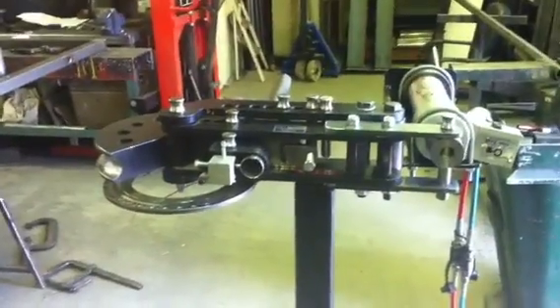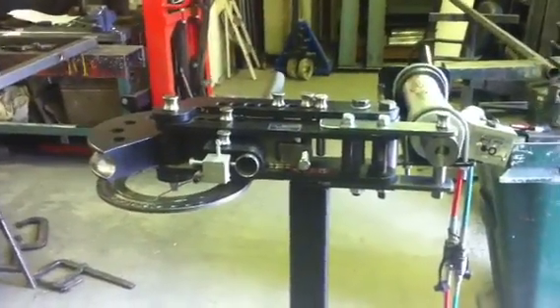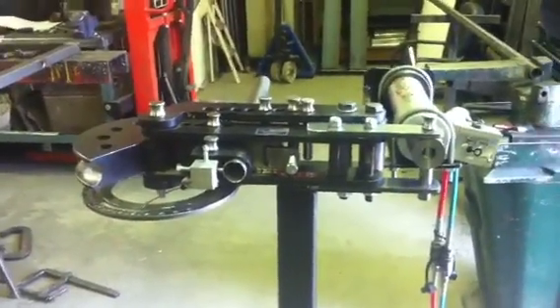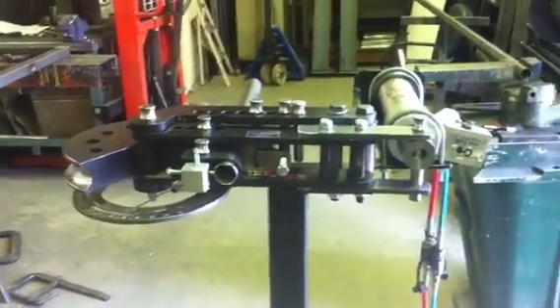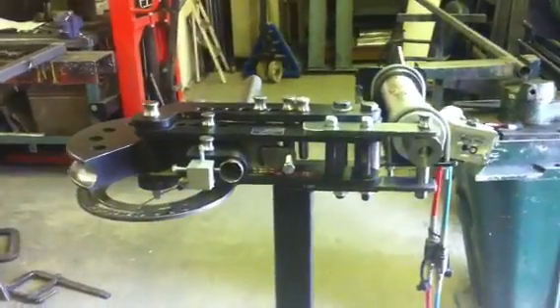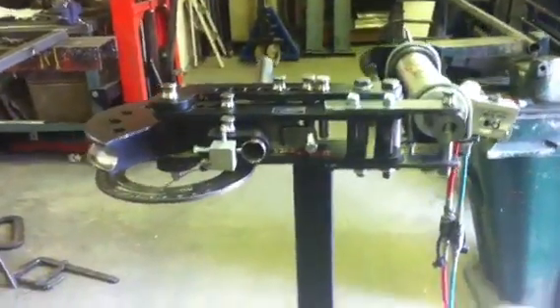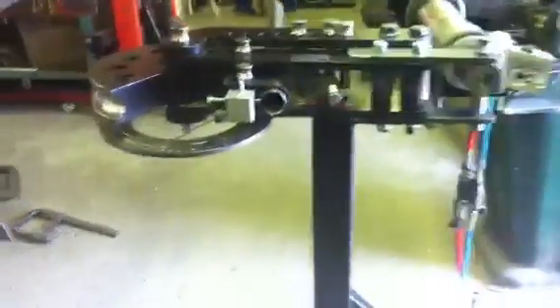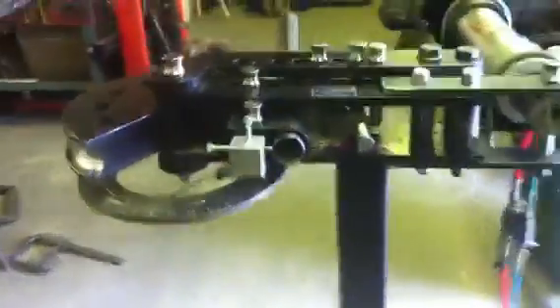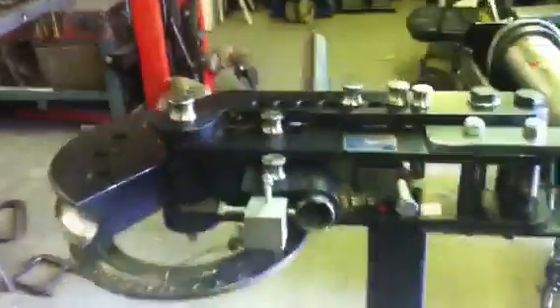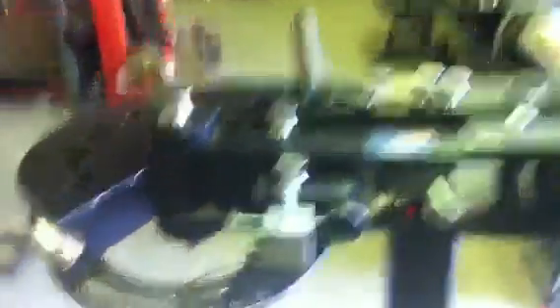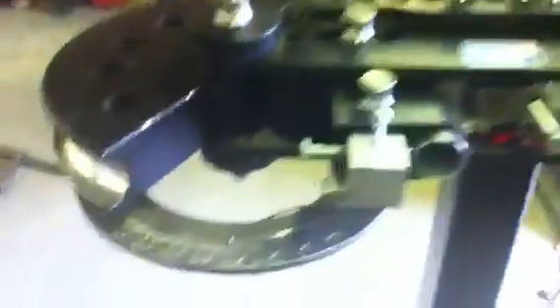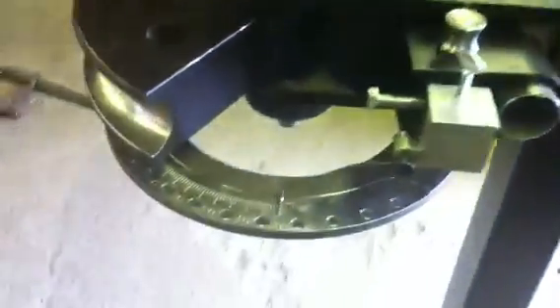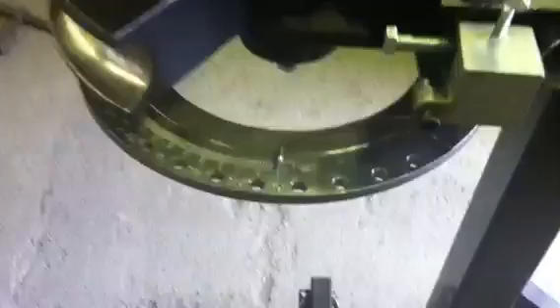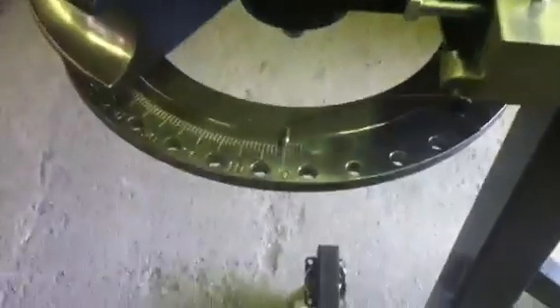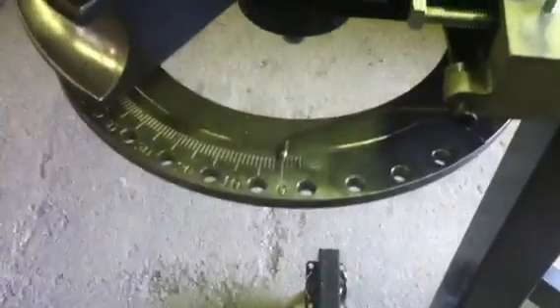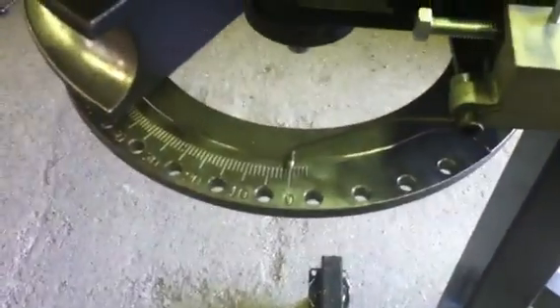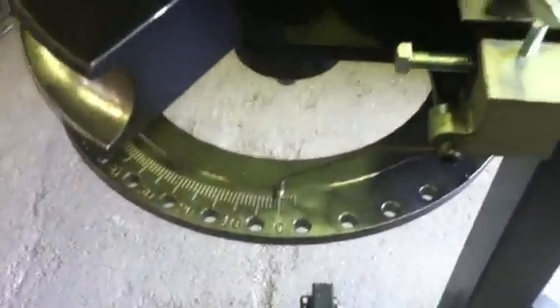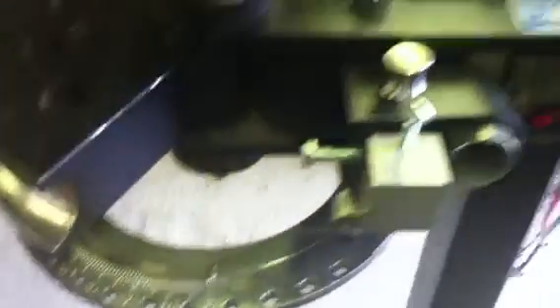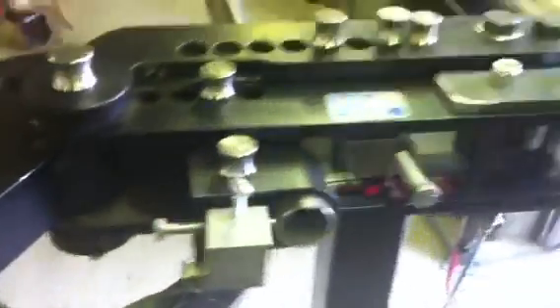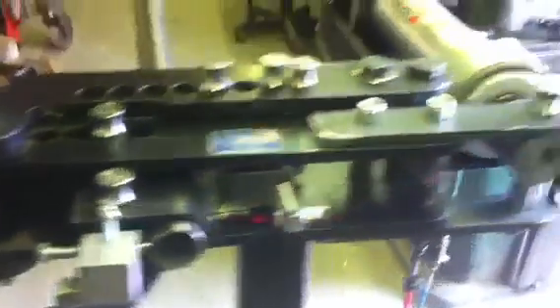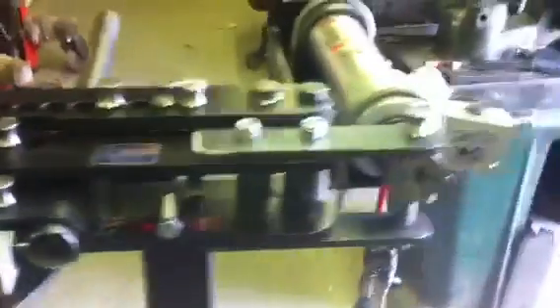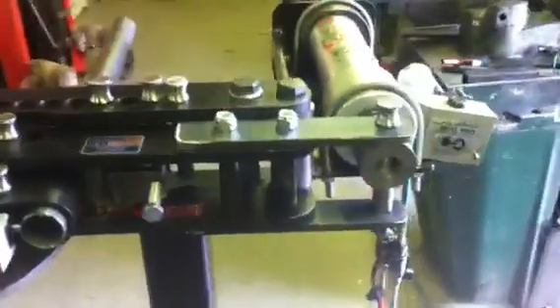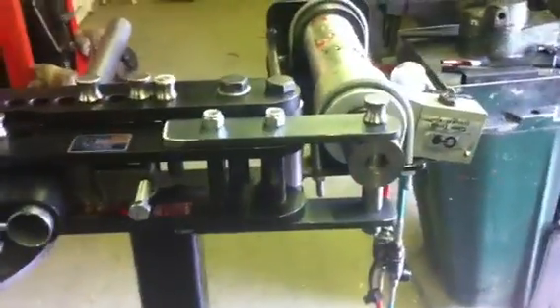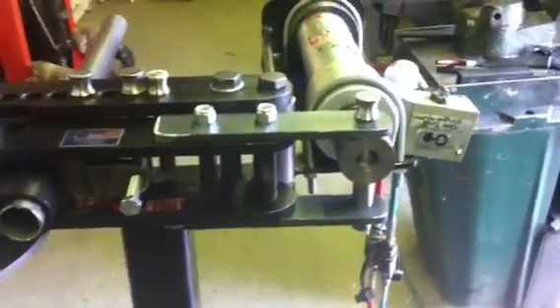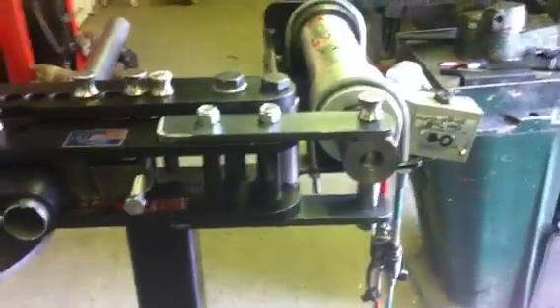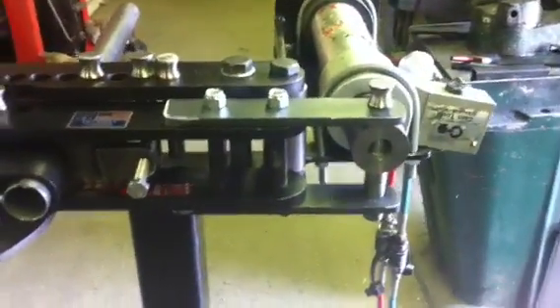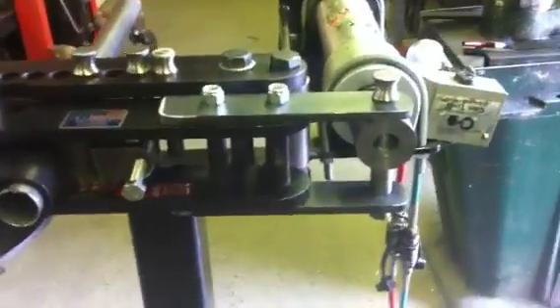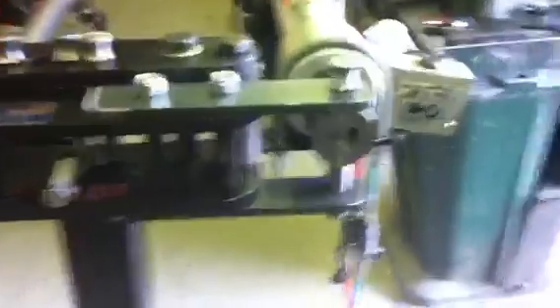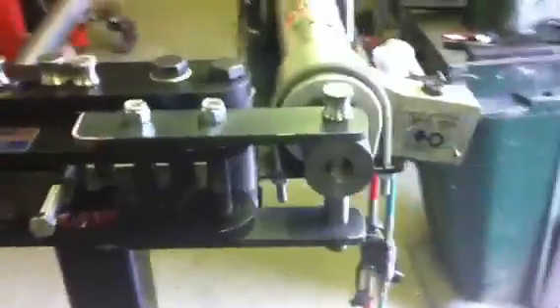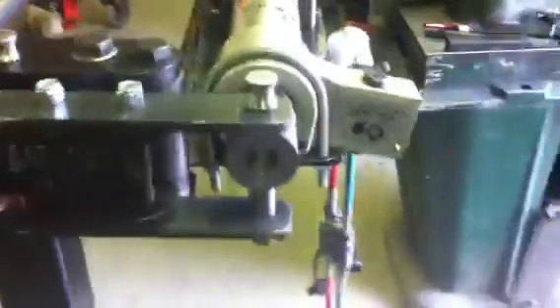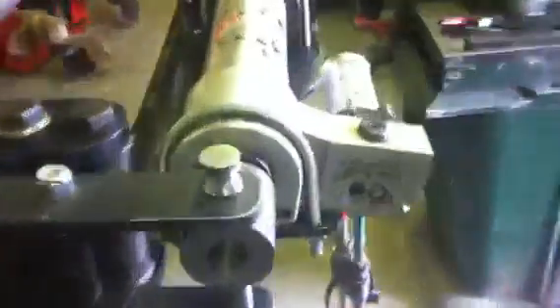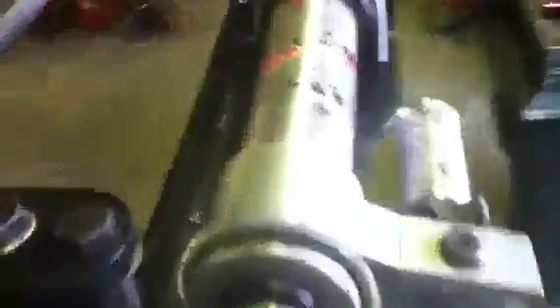We've also set it up ready for bending — we've got our marker on zero as you can see there, and the conversion we've done is using this ram here.